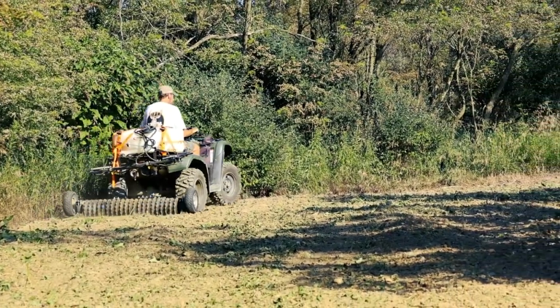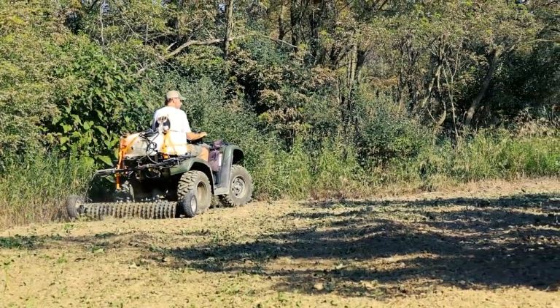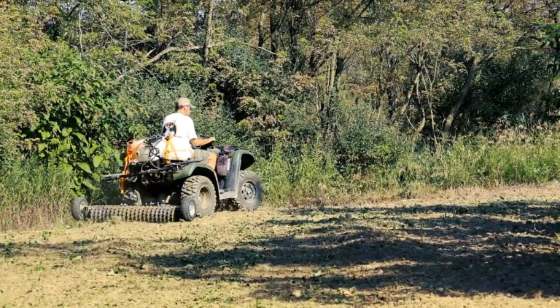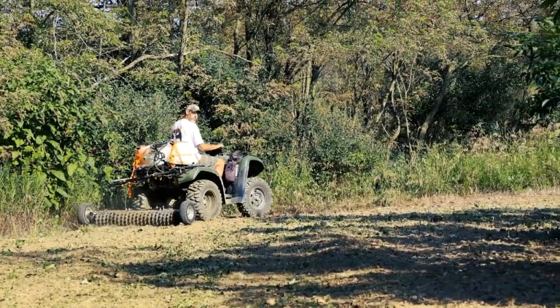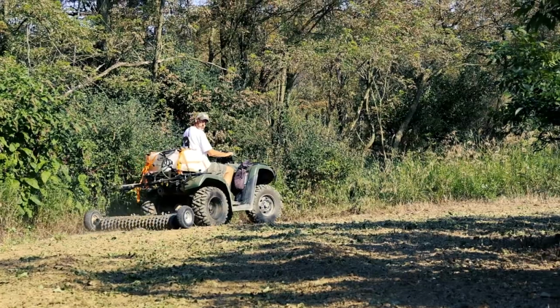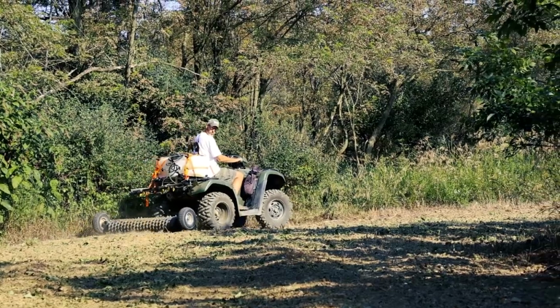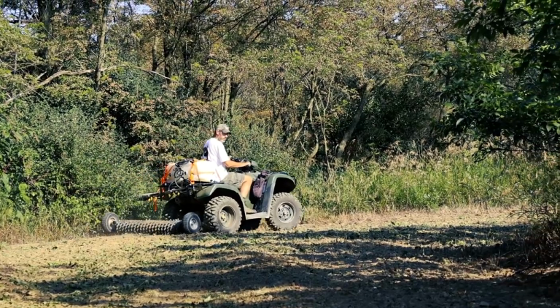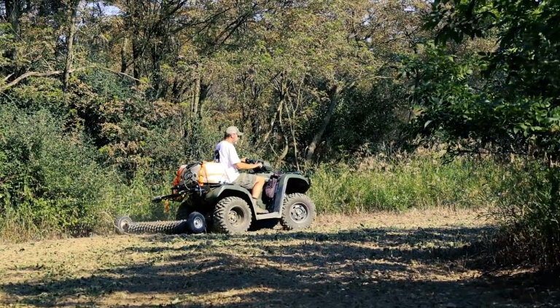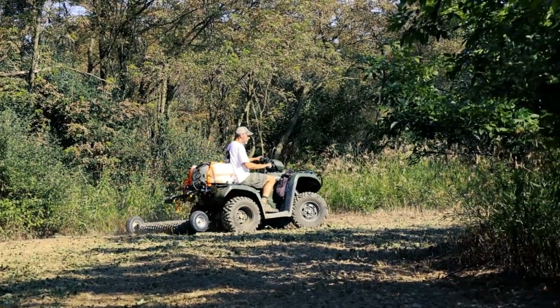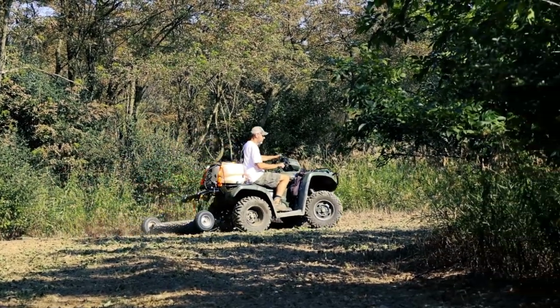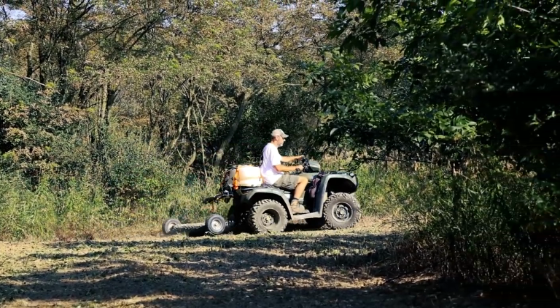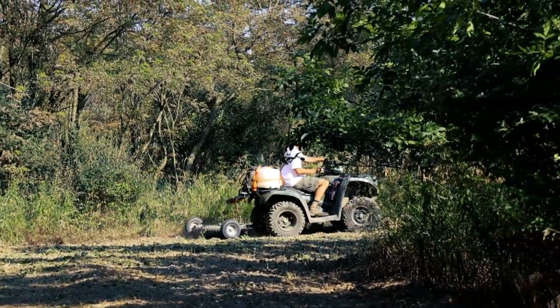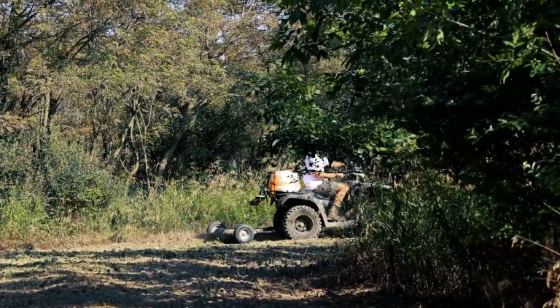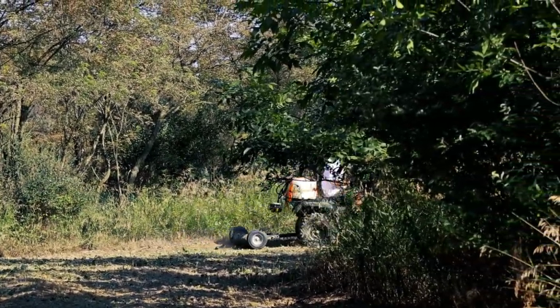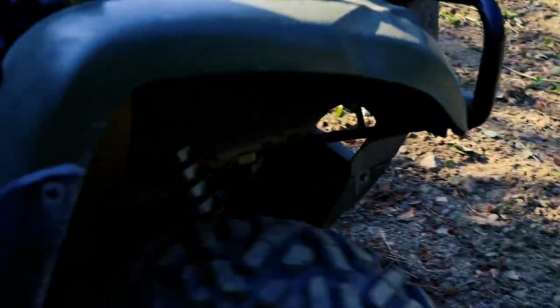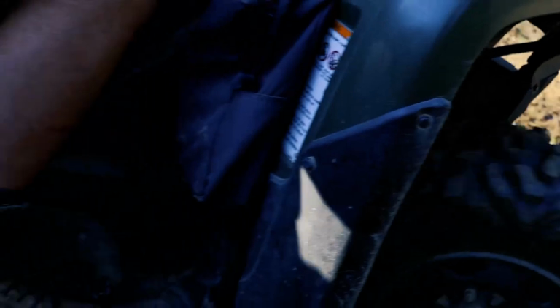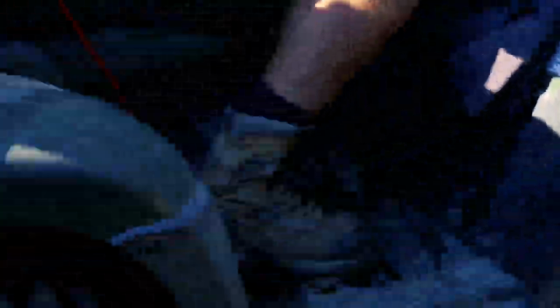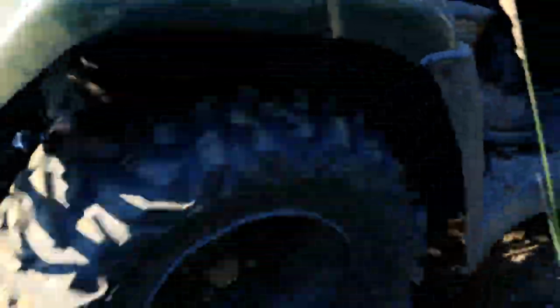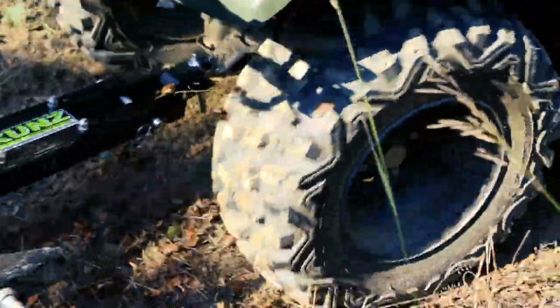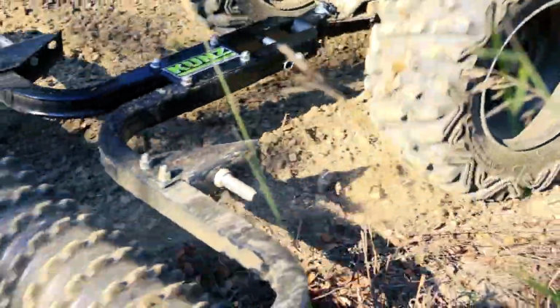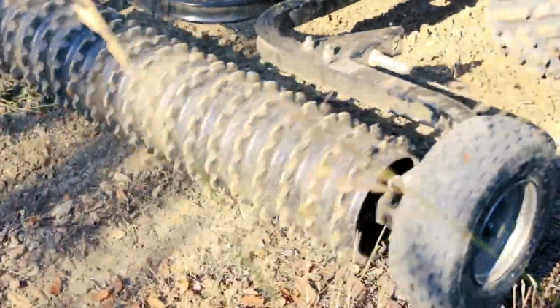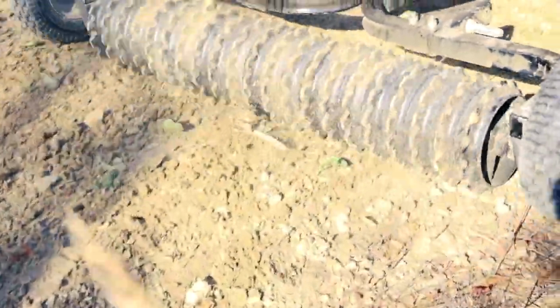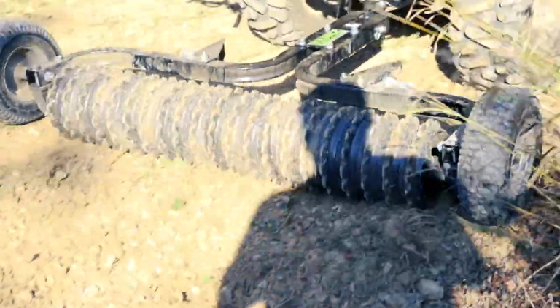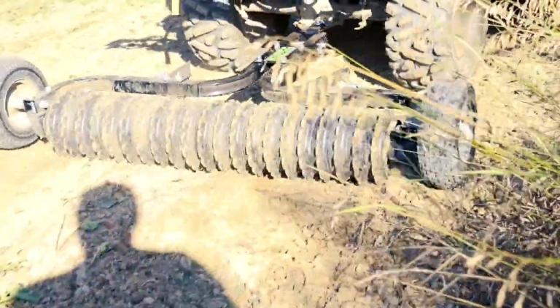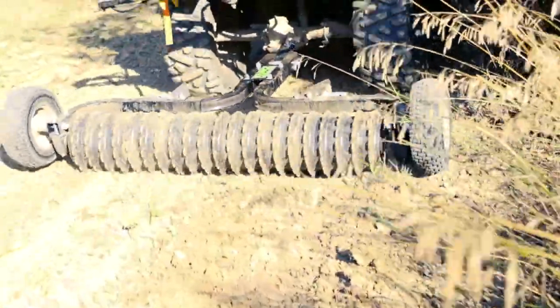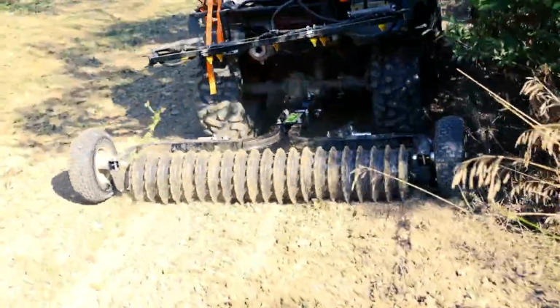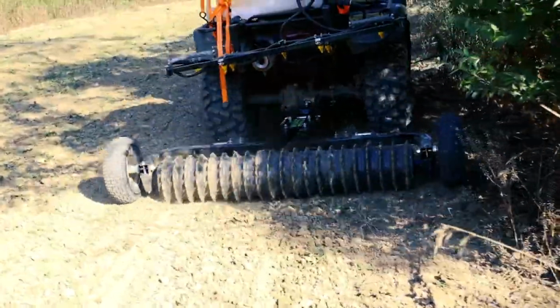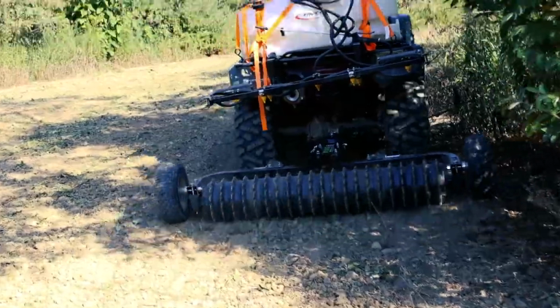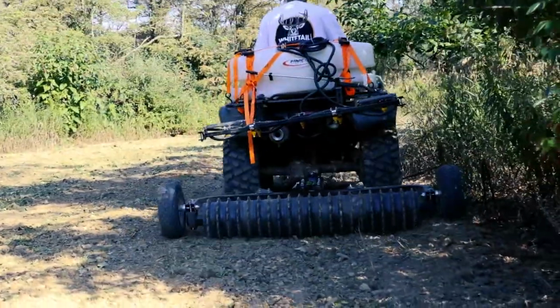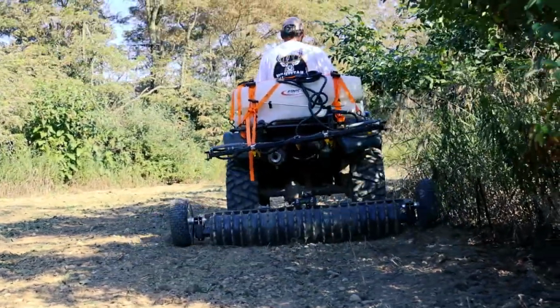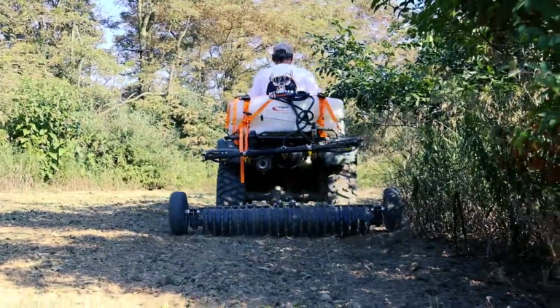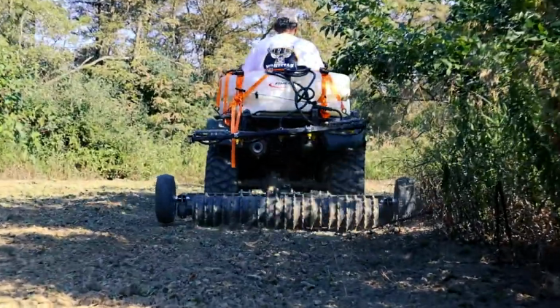Today we're putting in a bunch of food plots and we're going to show you putting this thing to work, but we wanted to get some pictures and do it before we get it all dirty. Next we're going to talk a little bit about all the features of these cultipackers.